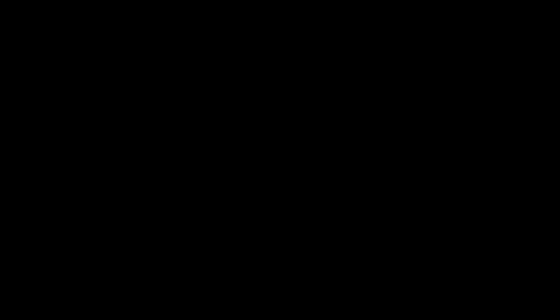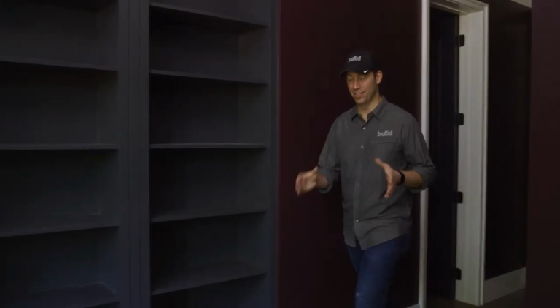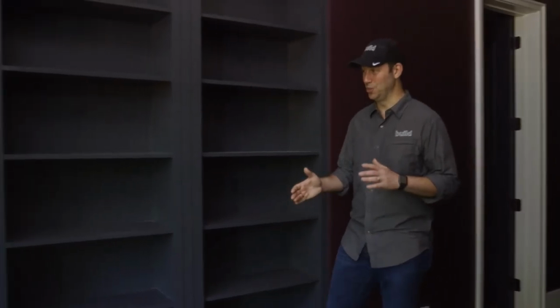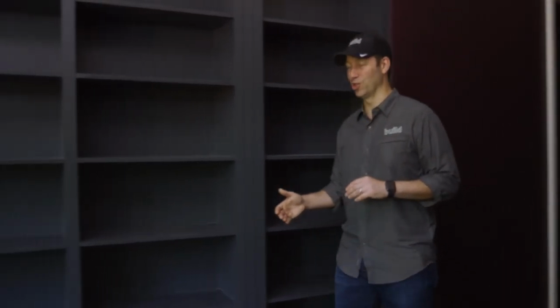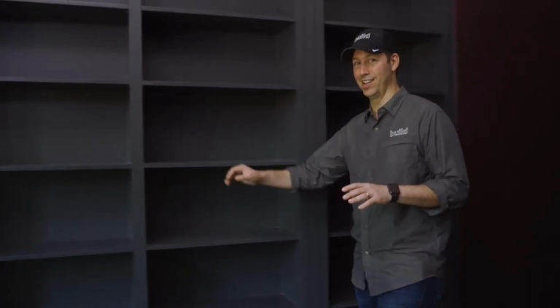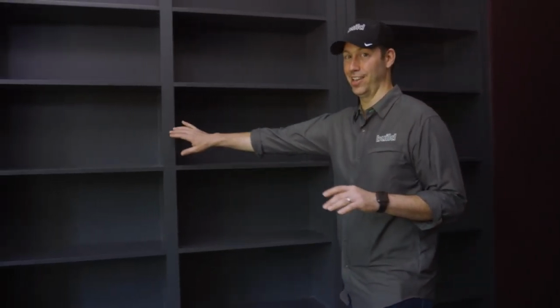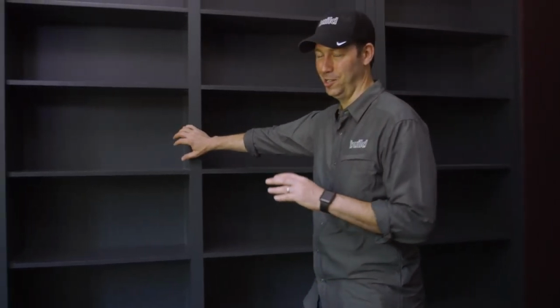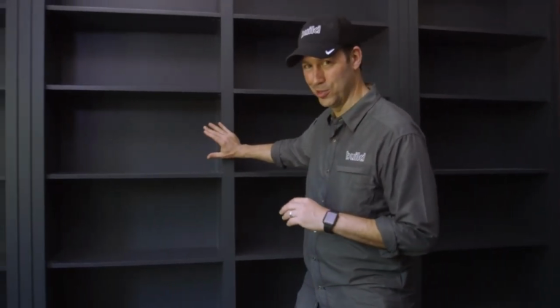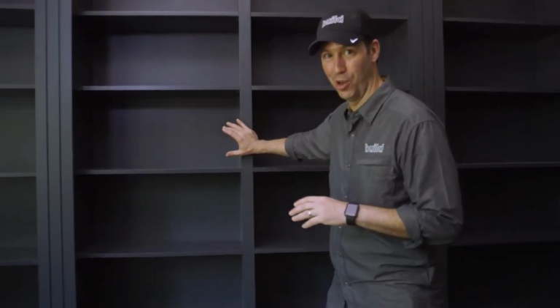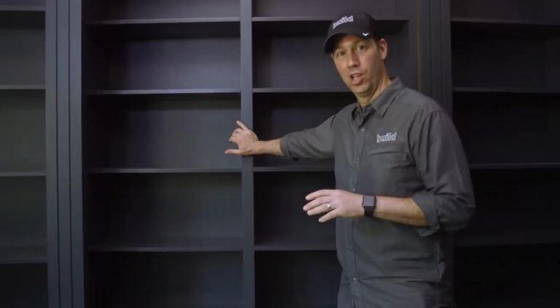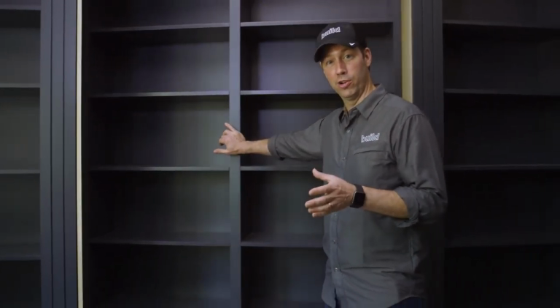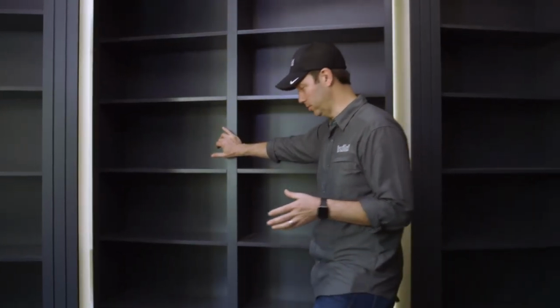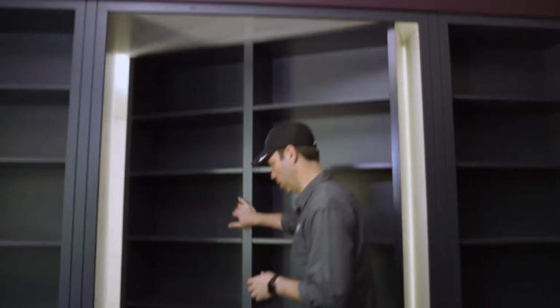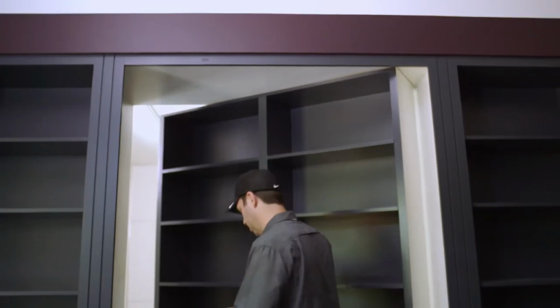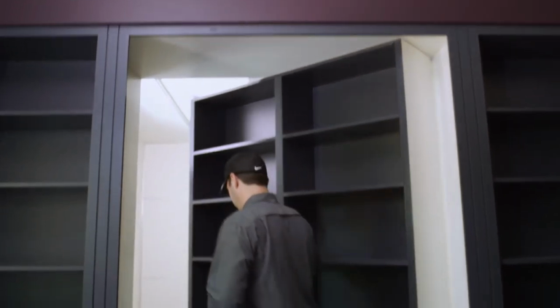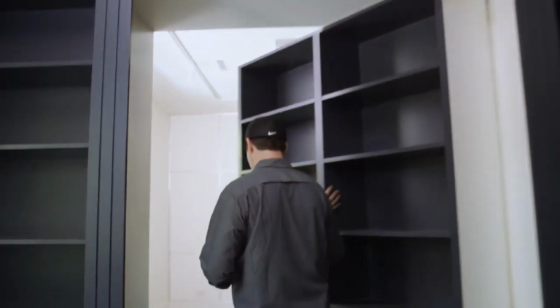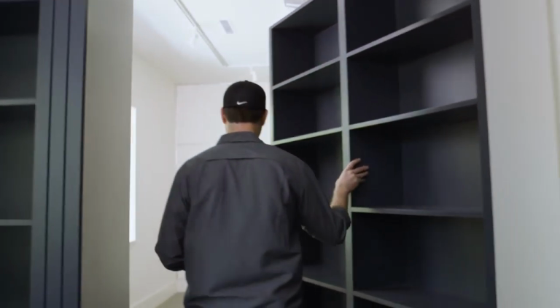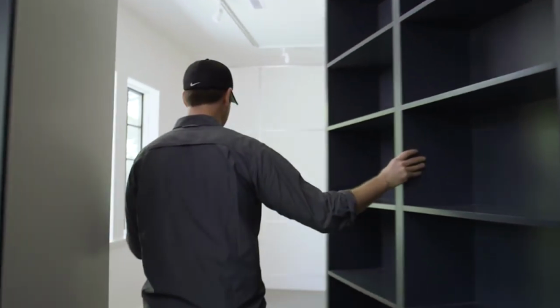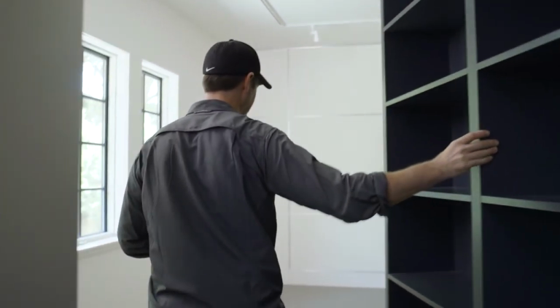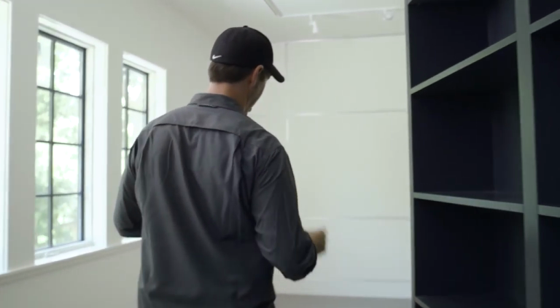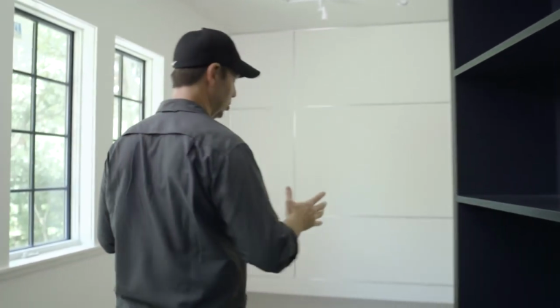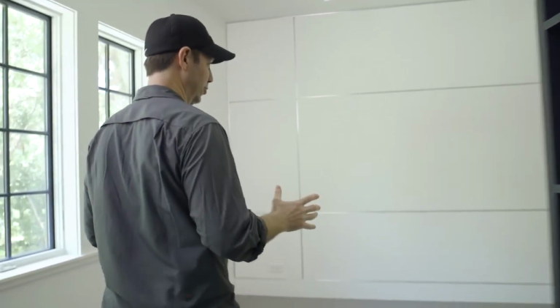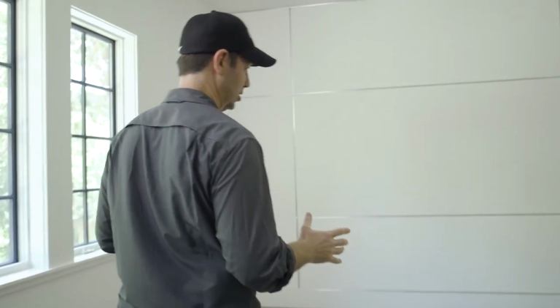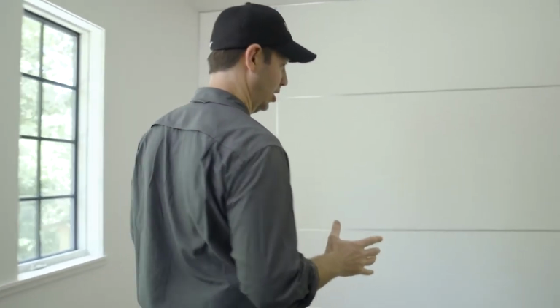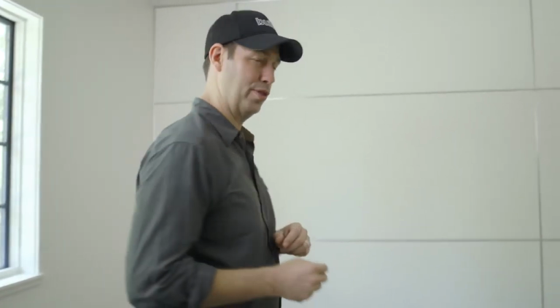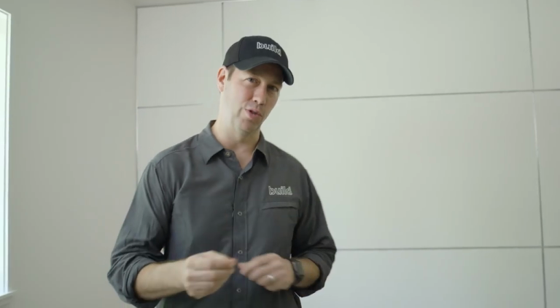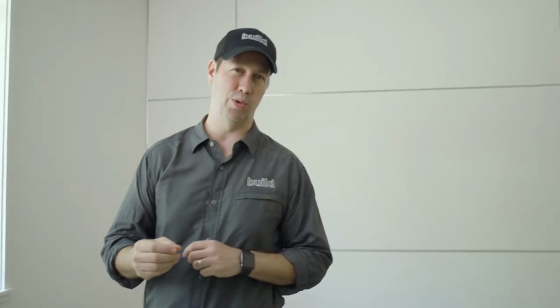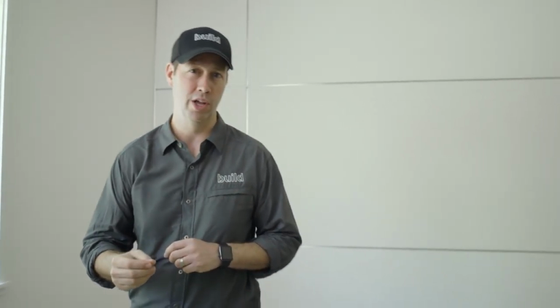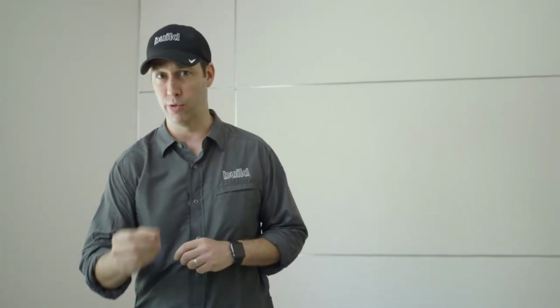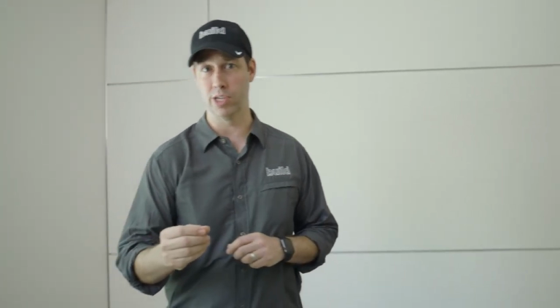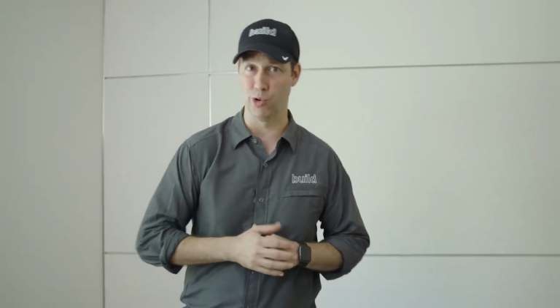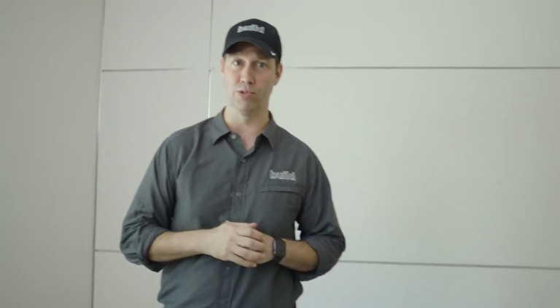Behind this hidden door lies a killer art studio. We're at our Detuscan remodel project and Fab Architecture designed an absolutely beautiful space for these clients. I thought I'd give you a quick tour and share three tips for your art studio.